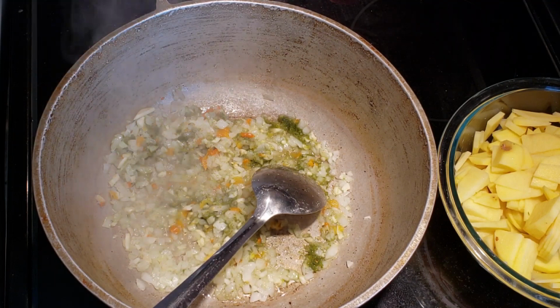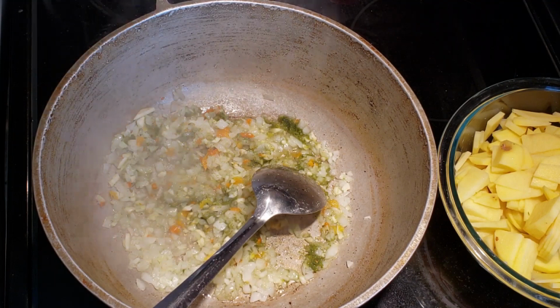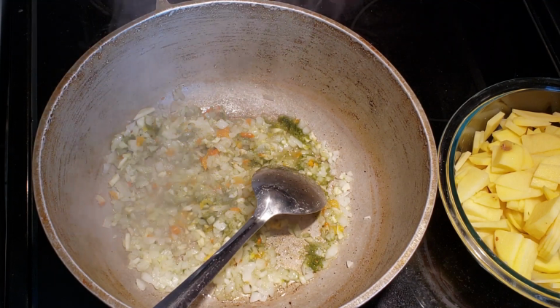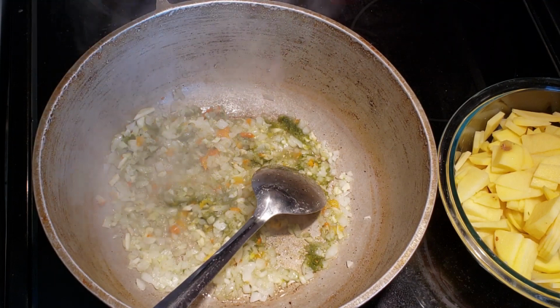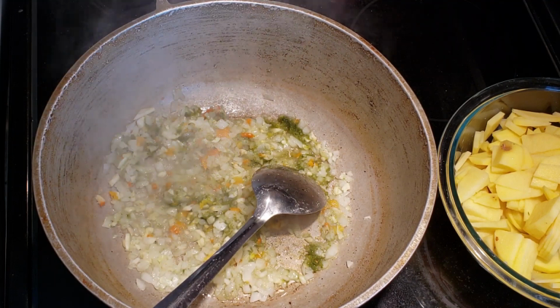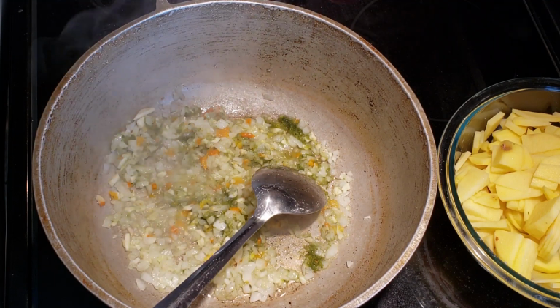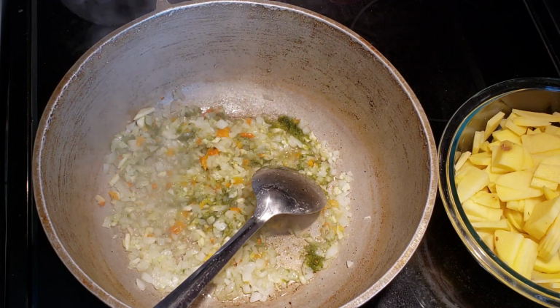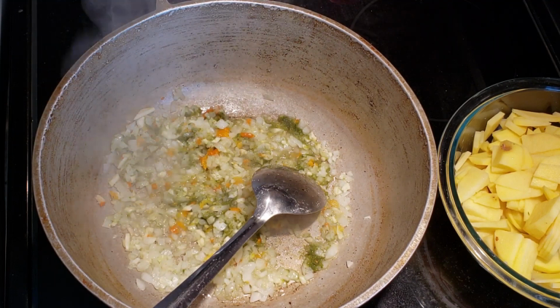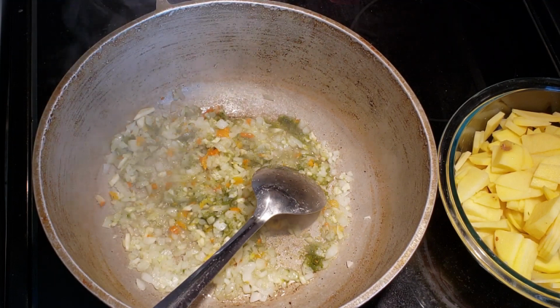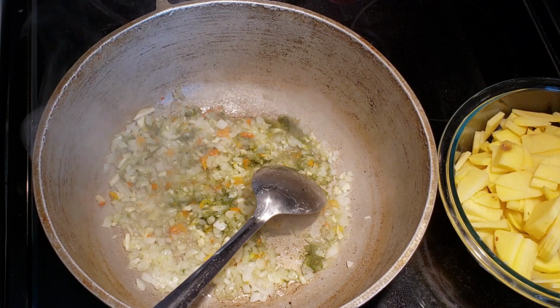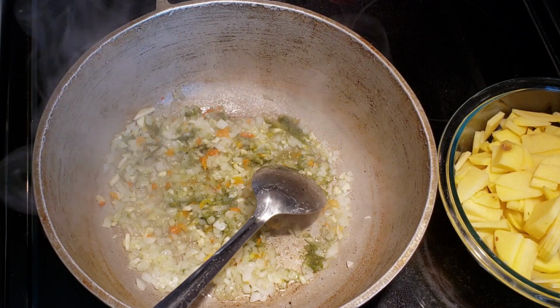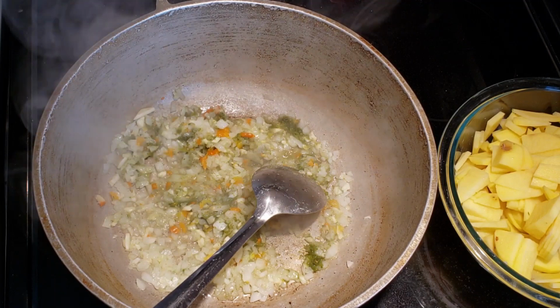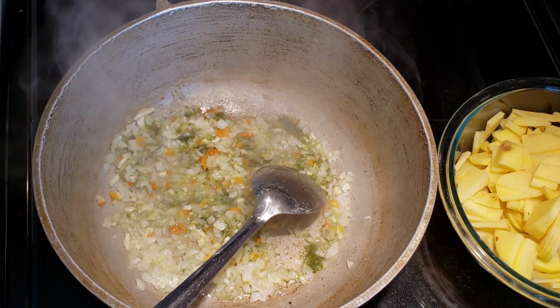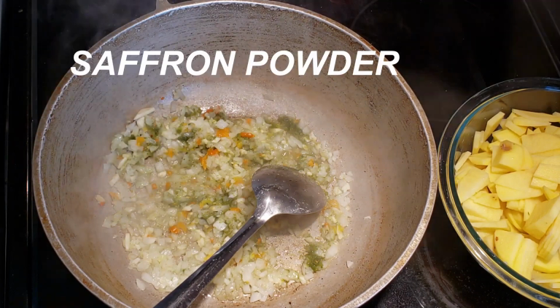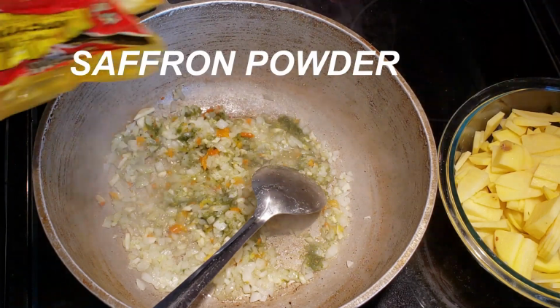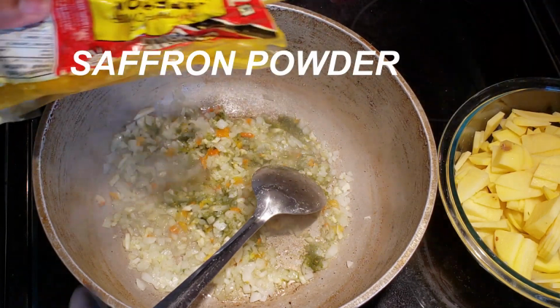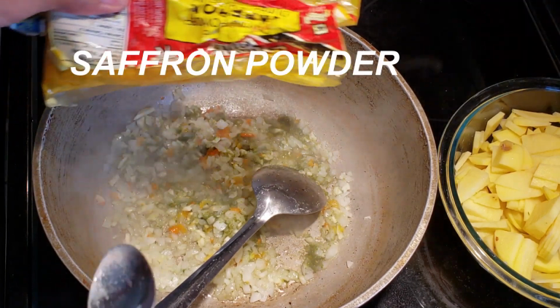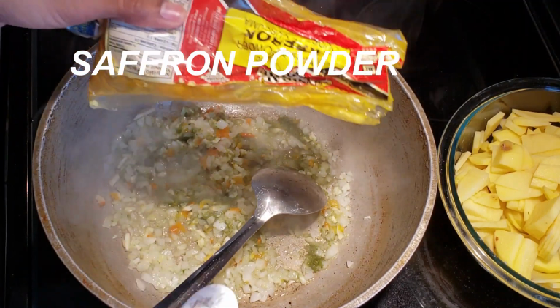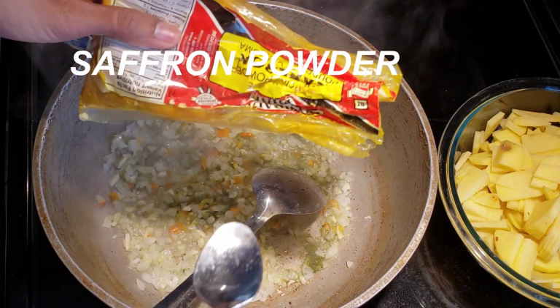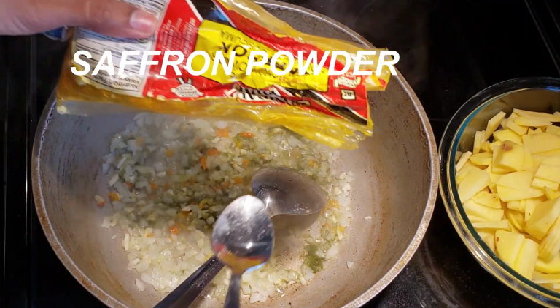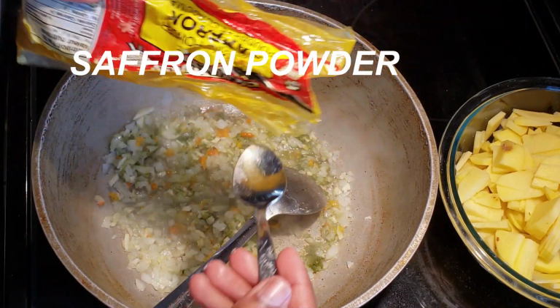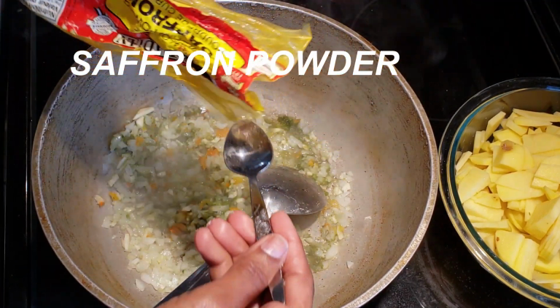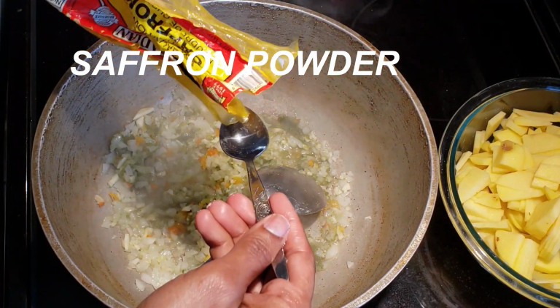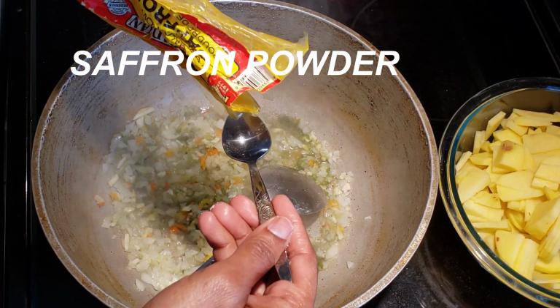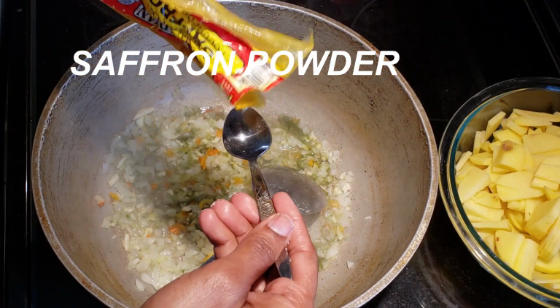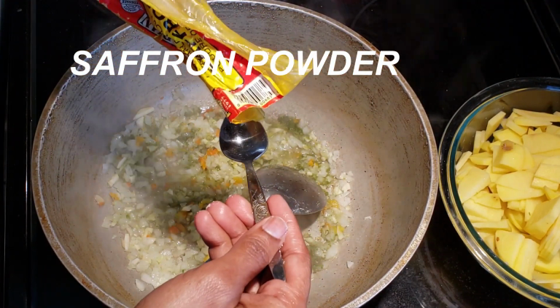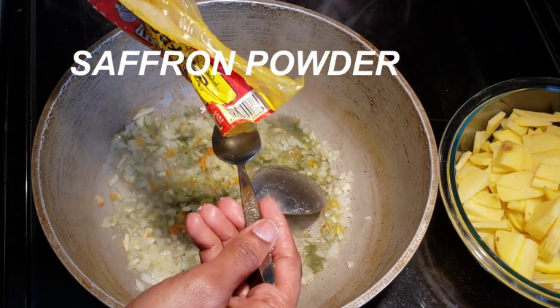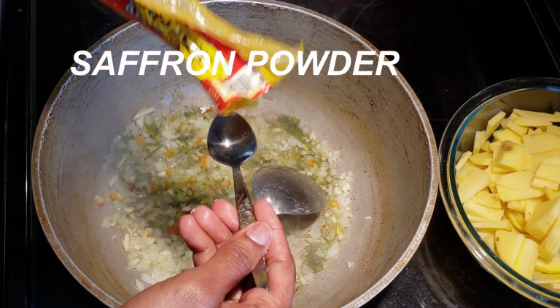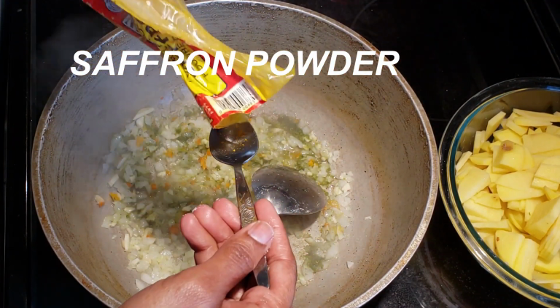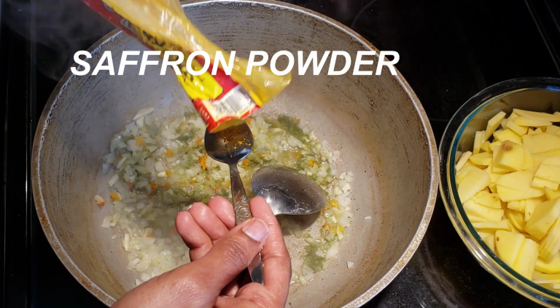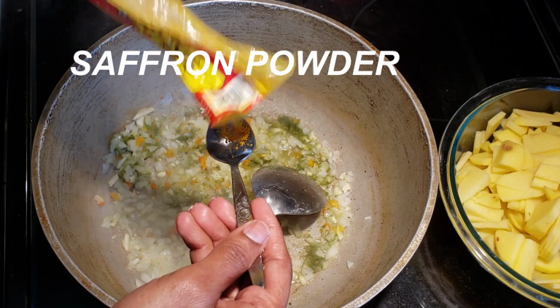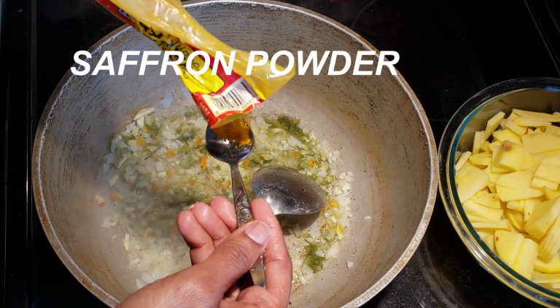Now we are going to add our saffron powder. I like to use the saffron powder just to give it a little extra color, so I've used one teaspoon.